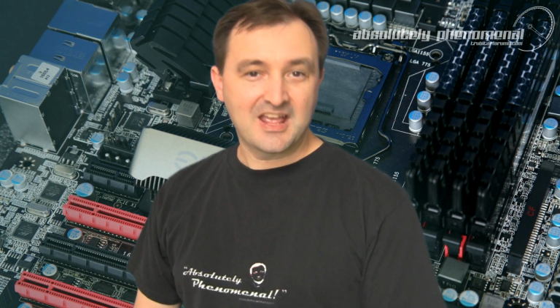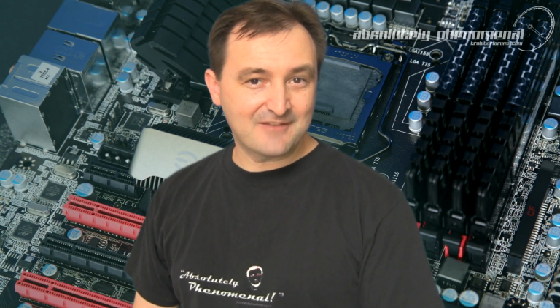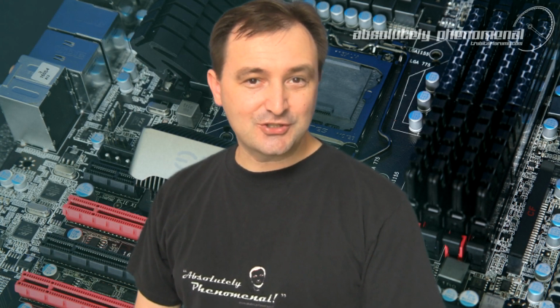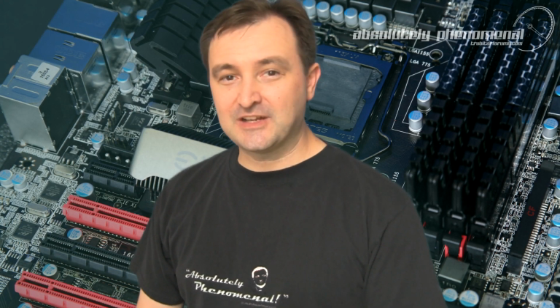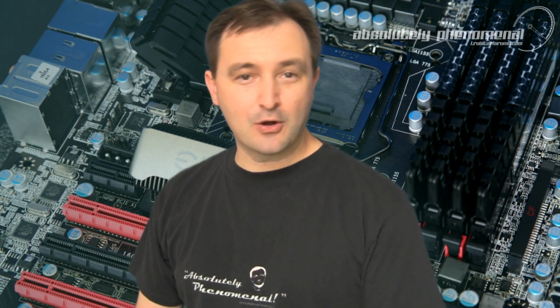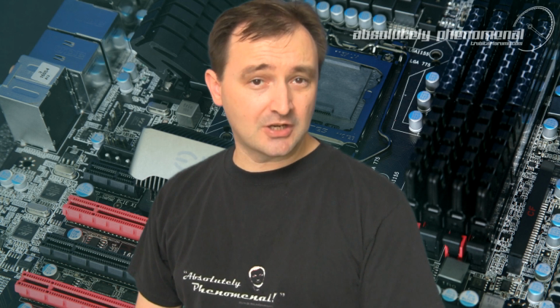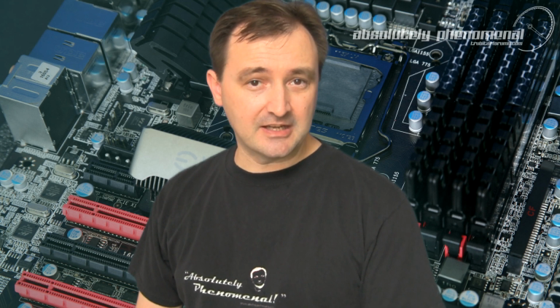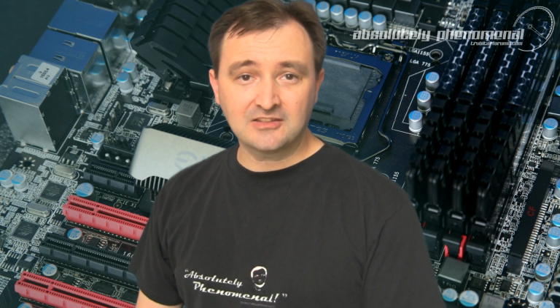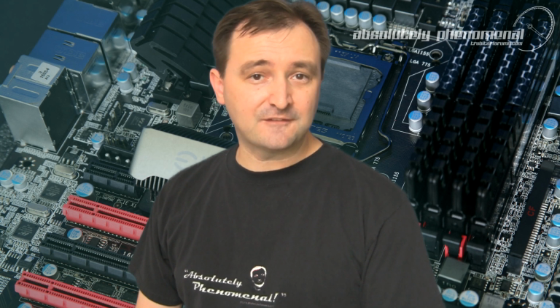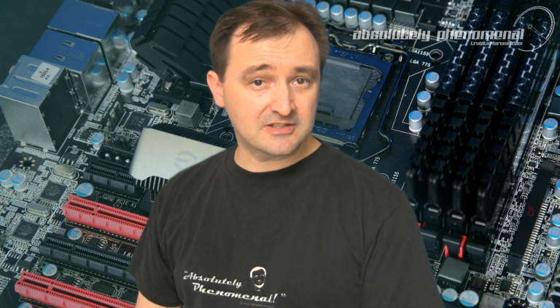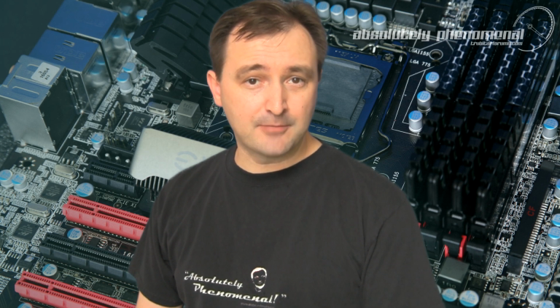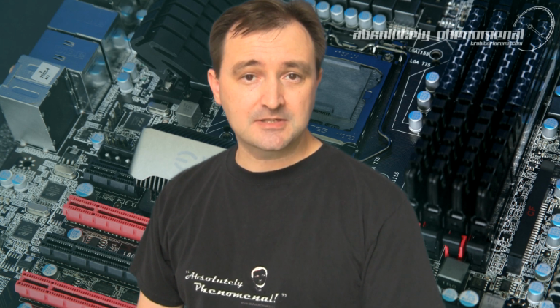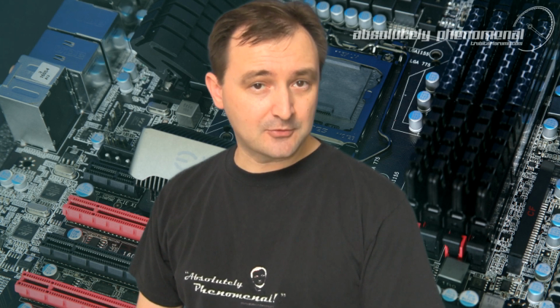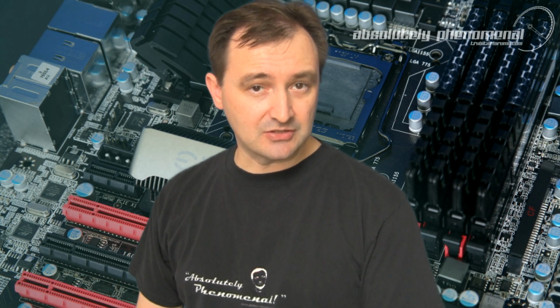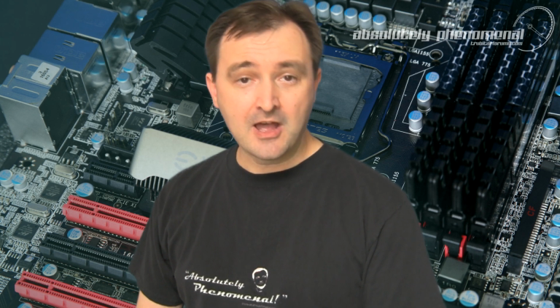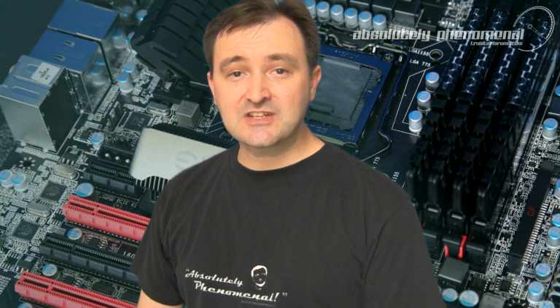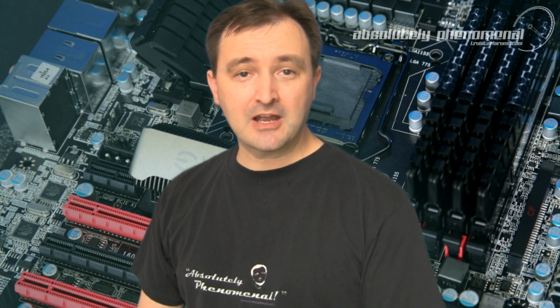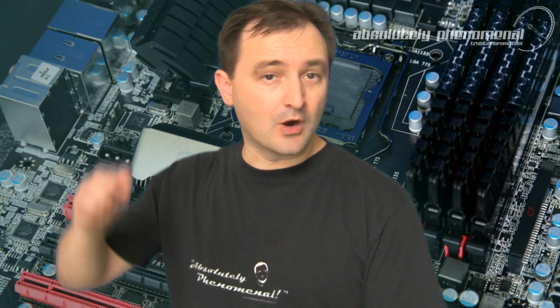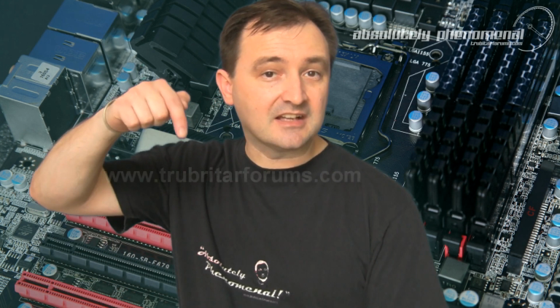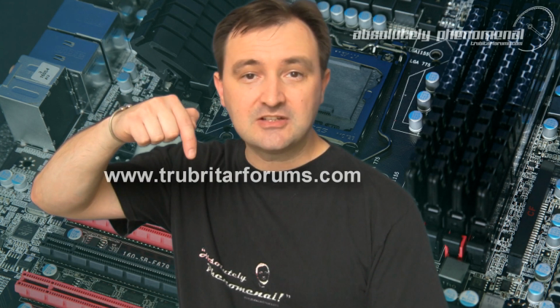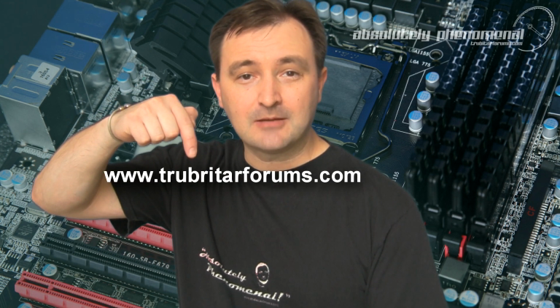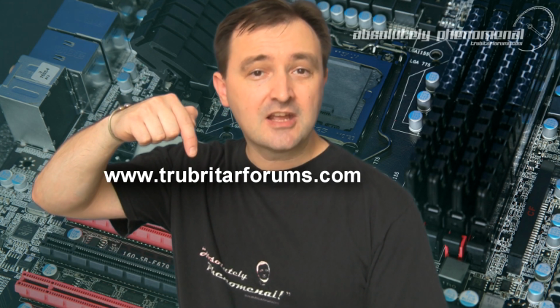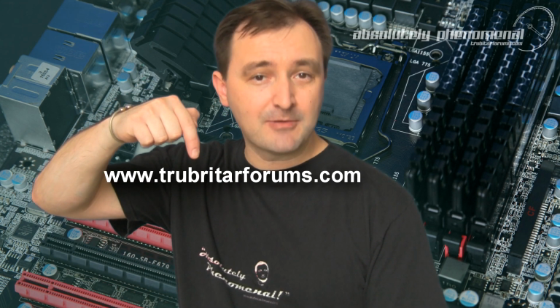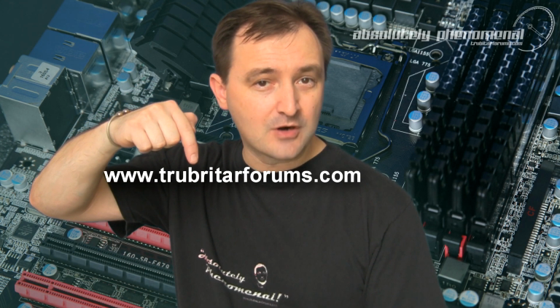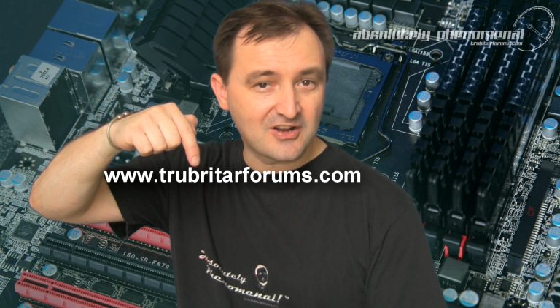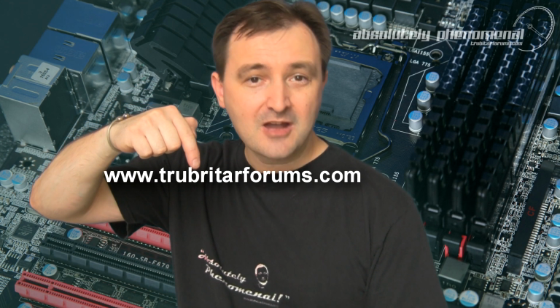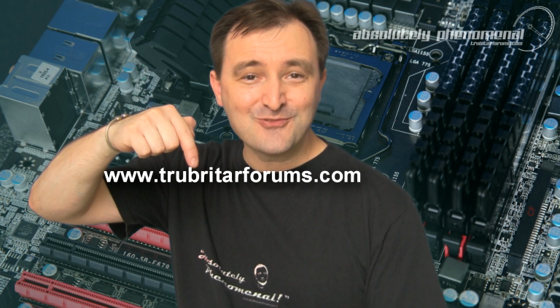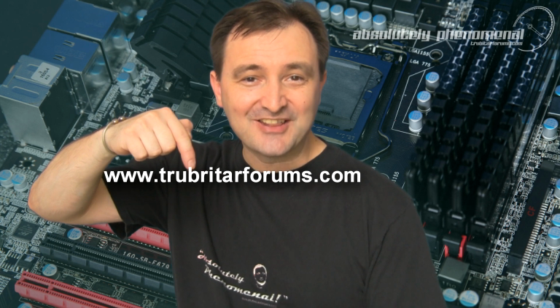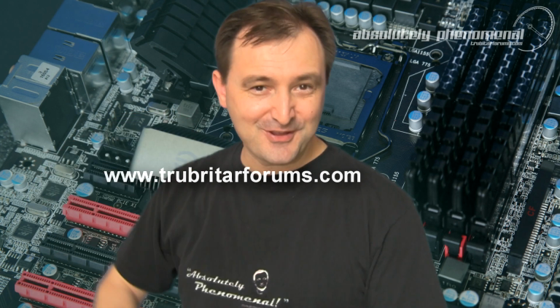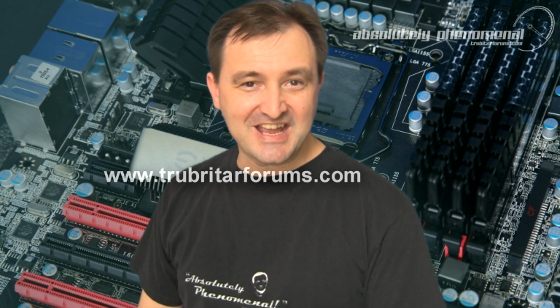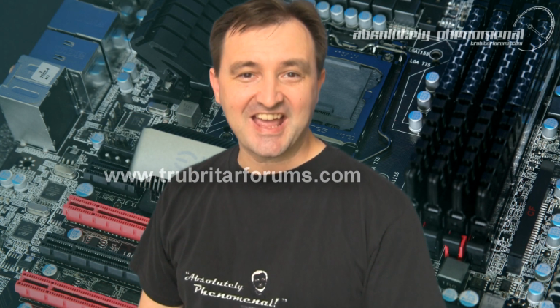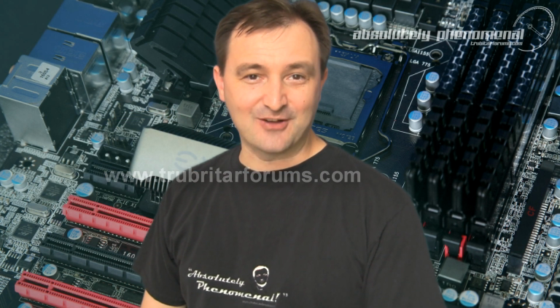Thanks again for watching Troubadour's videos. I hope you enjoyed this video — don't forget to follow us on Facebook, subscribe on YouTube, or visit our forums at www.troubadourforums.com where only the true enthusiasts hang out.